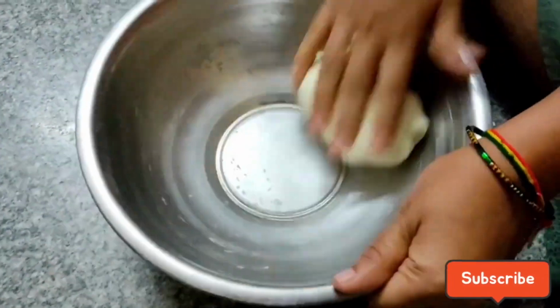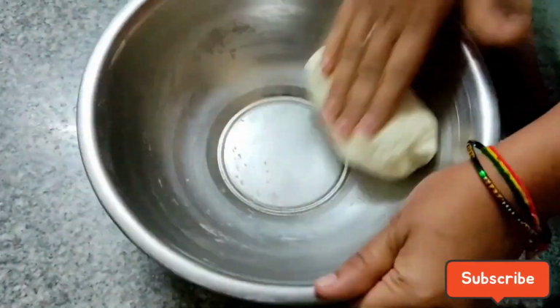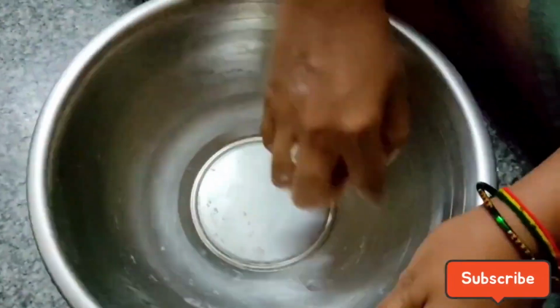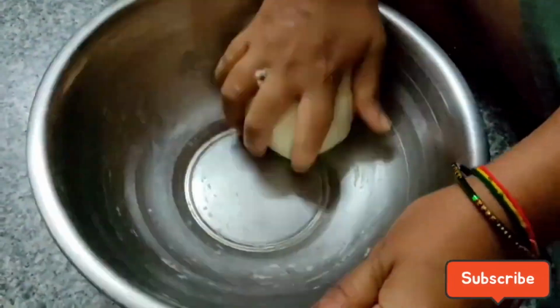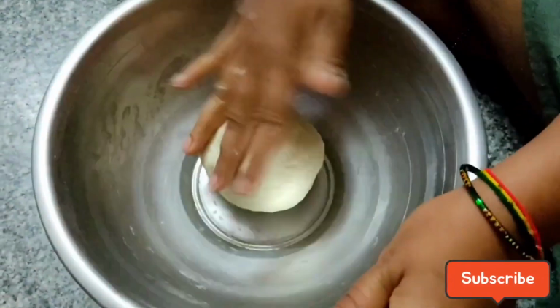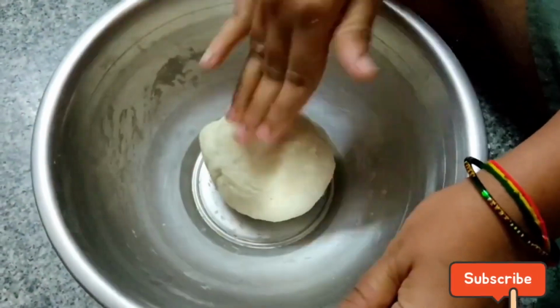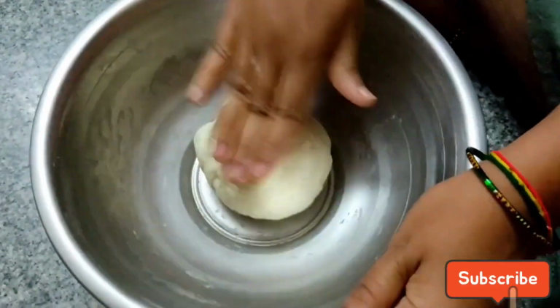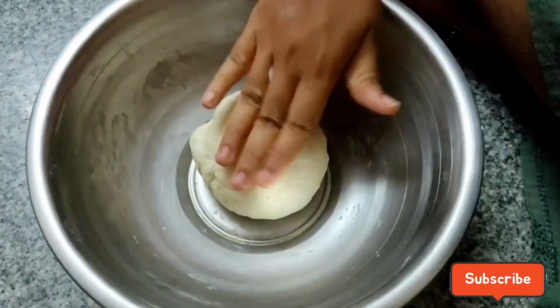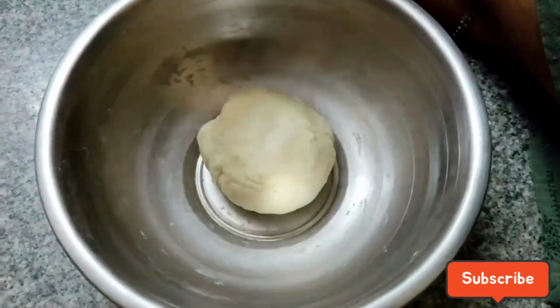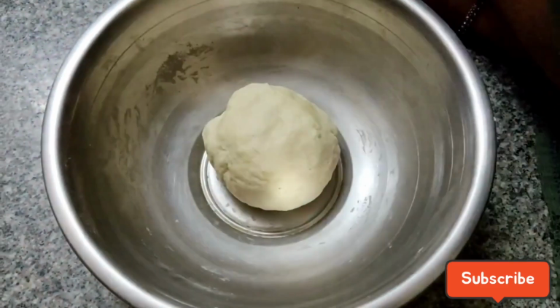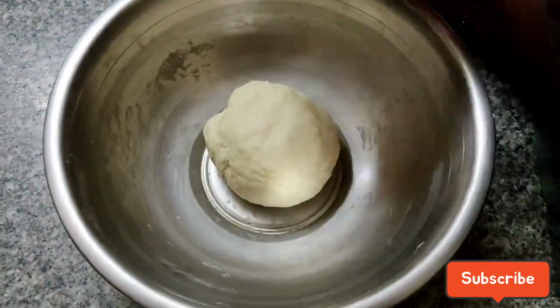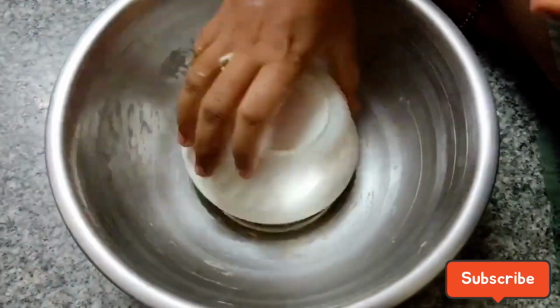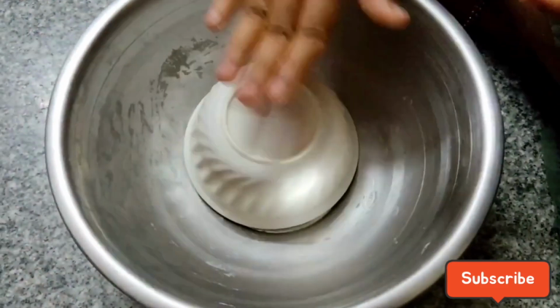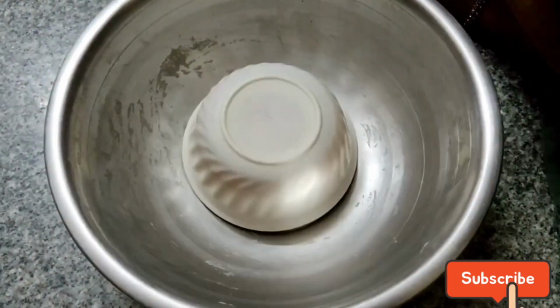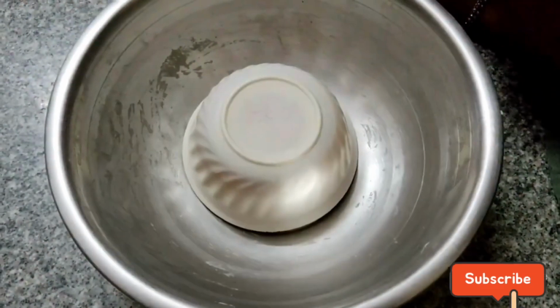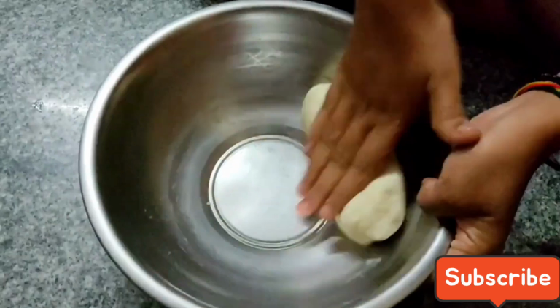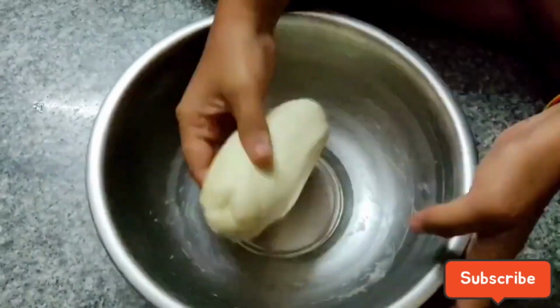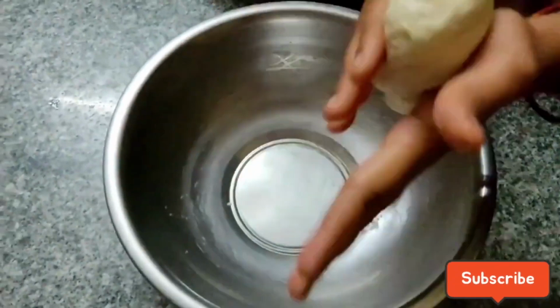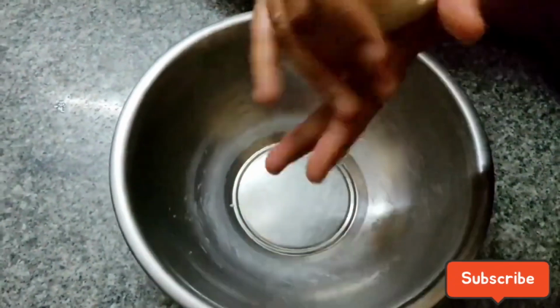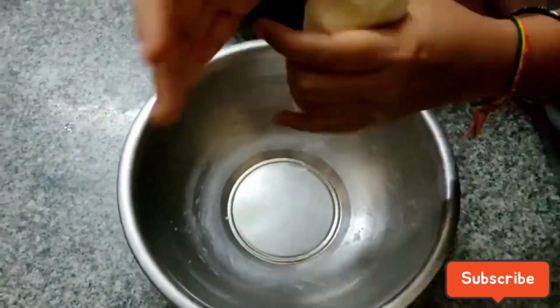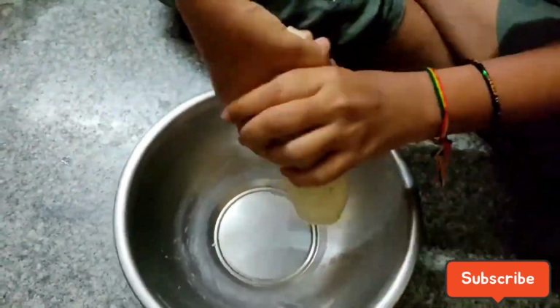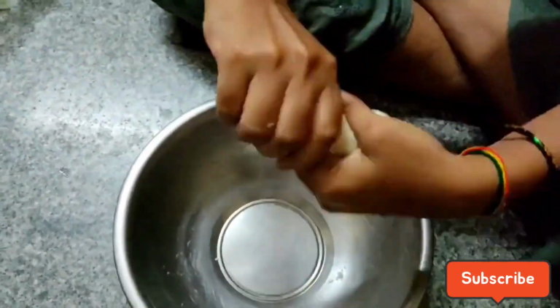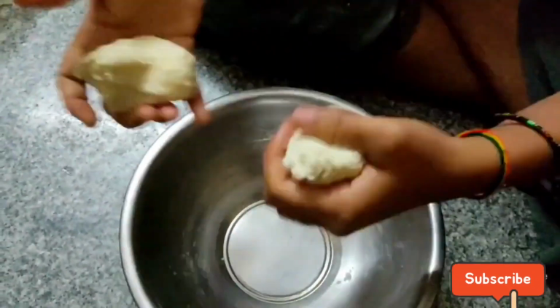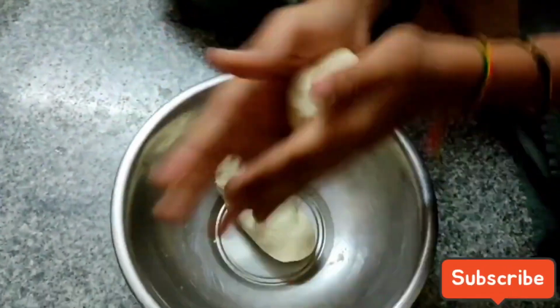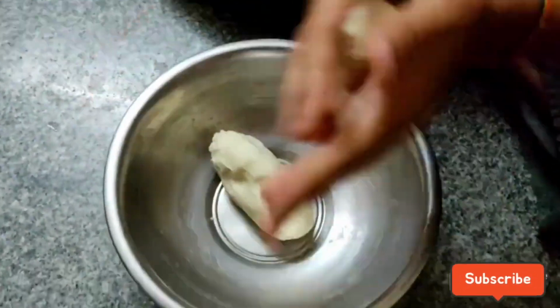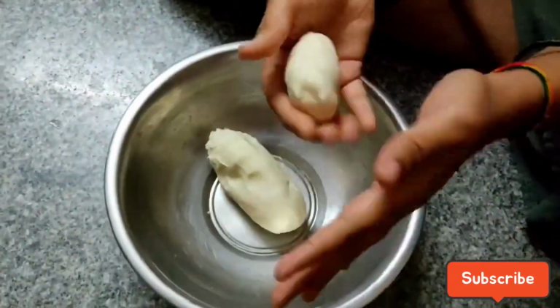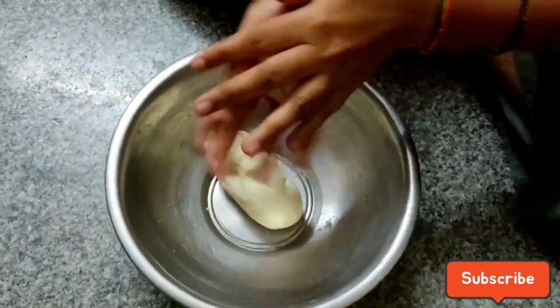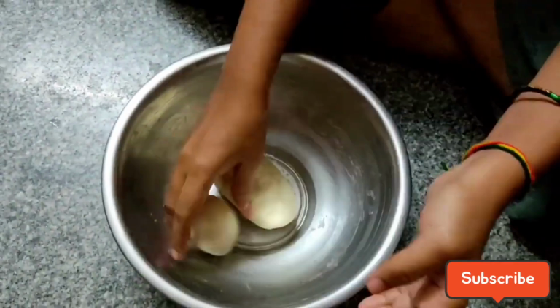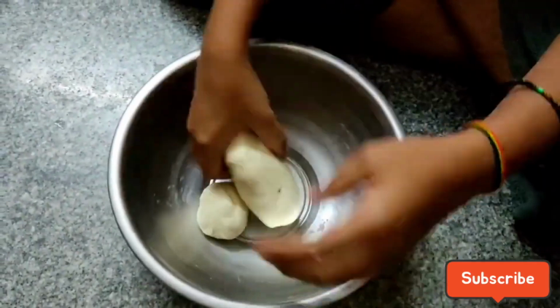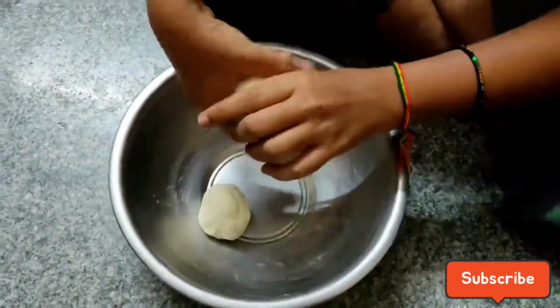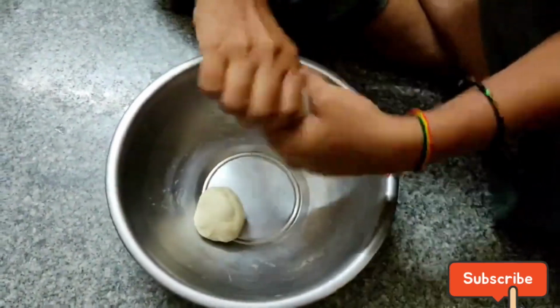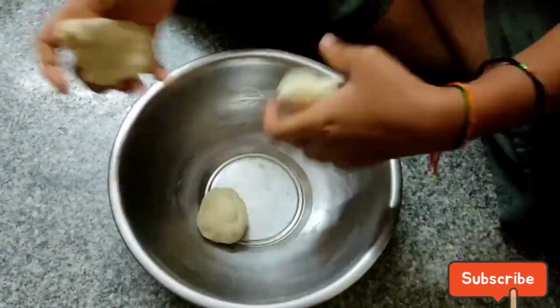The pot will be quarters for 10-15 minutes.